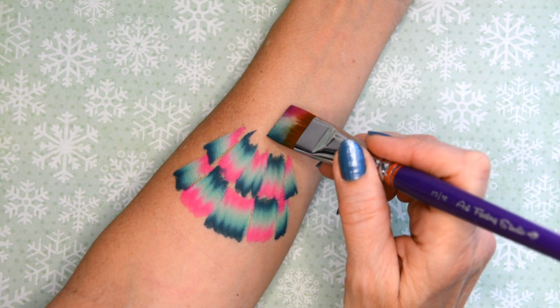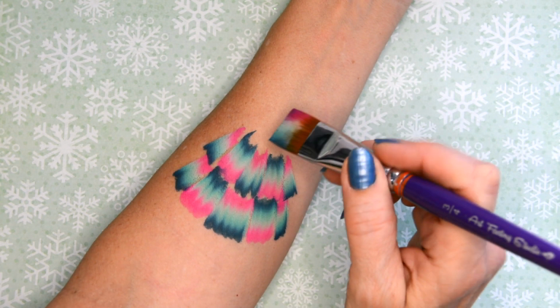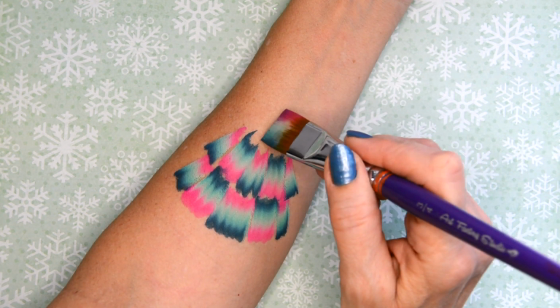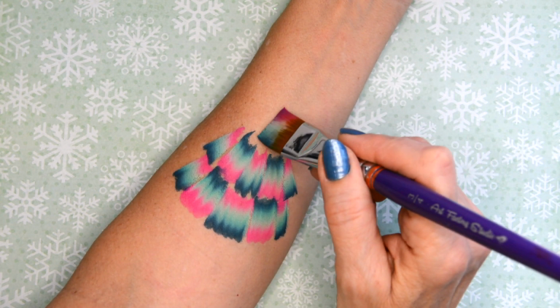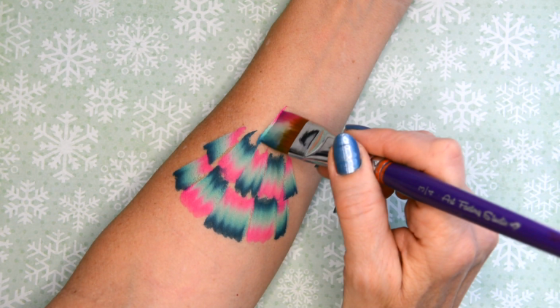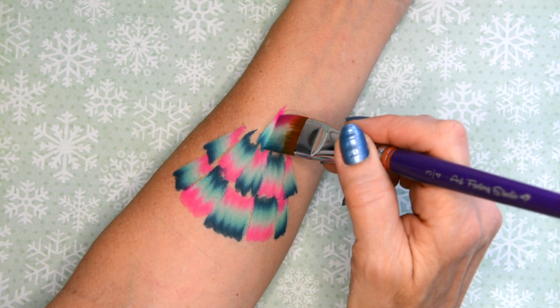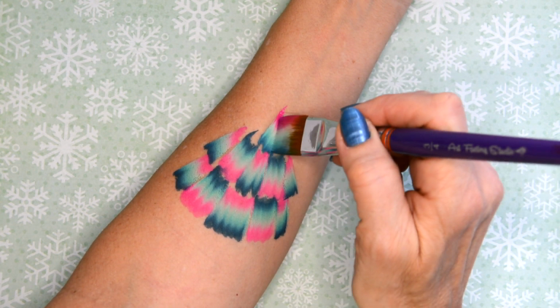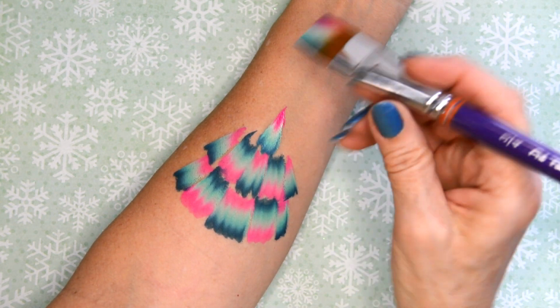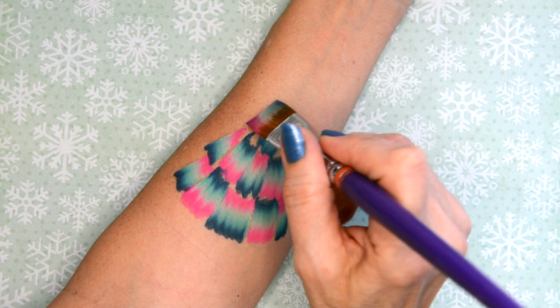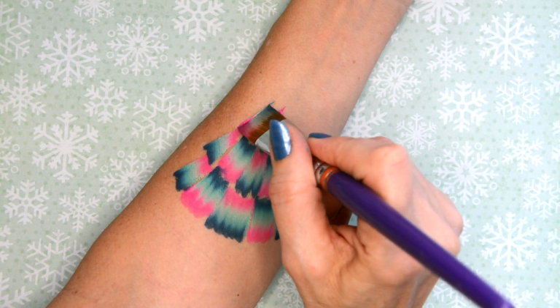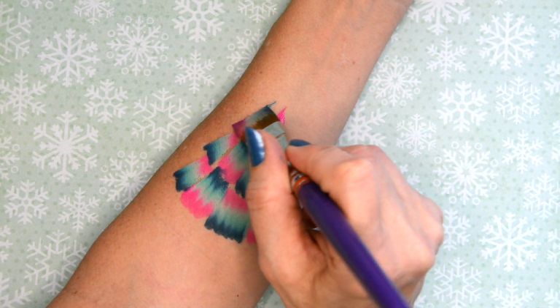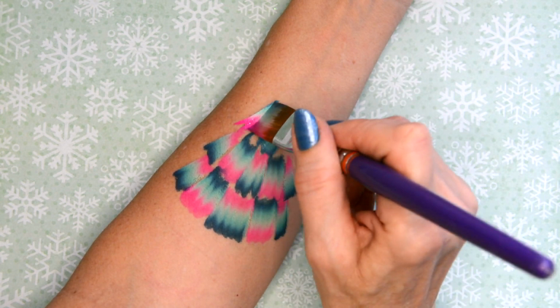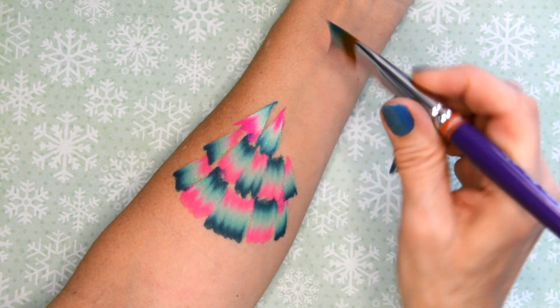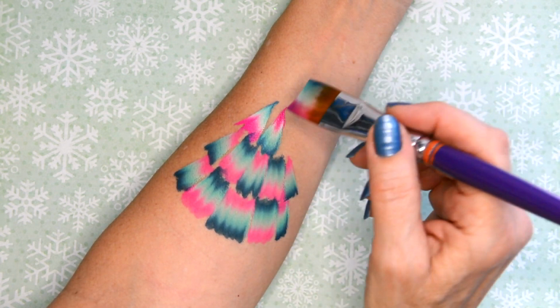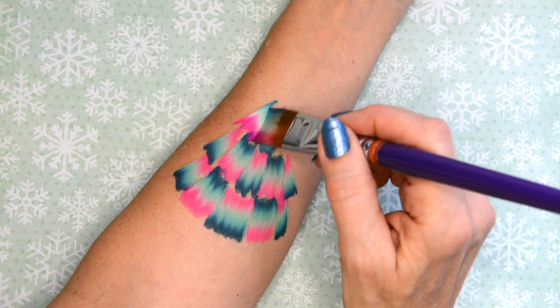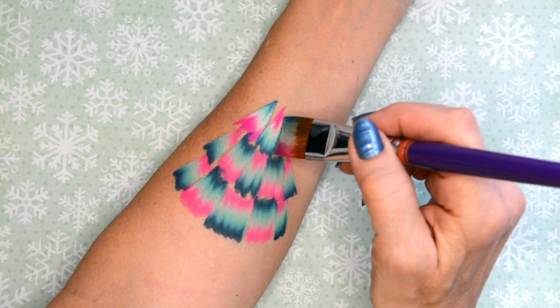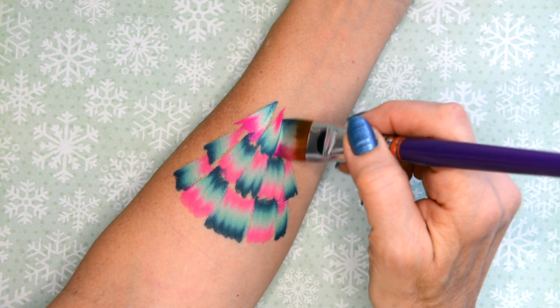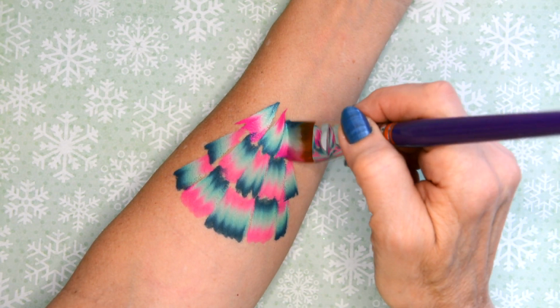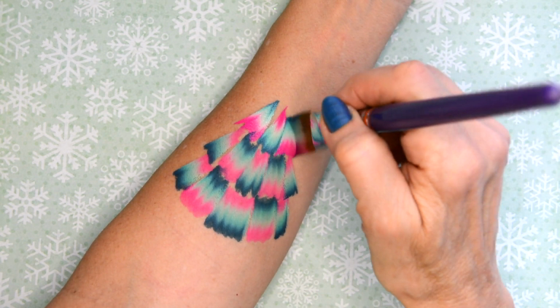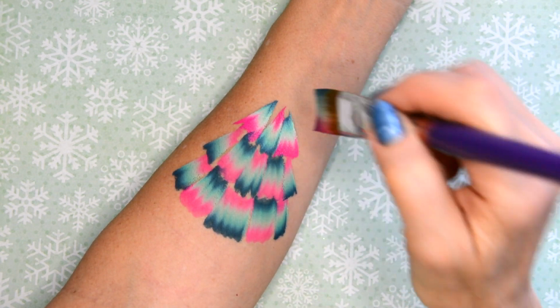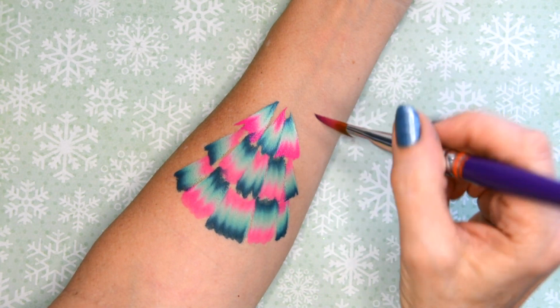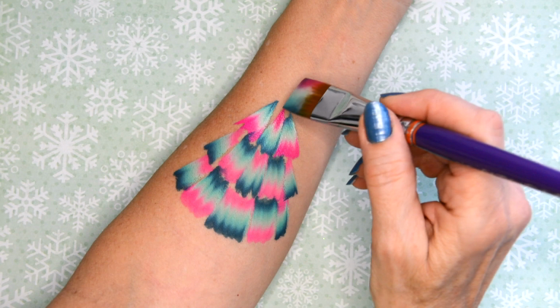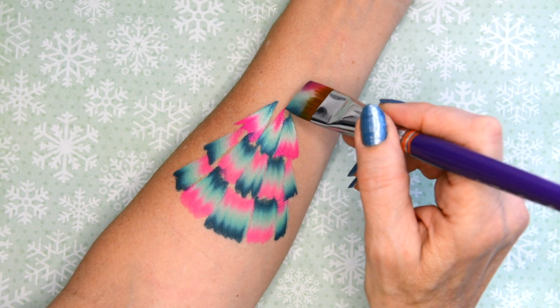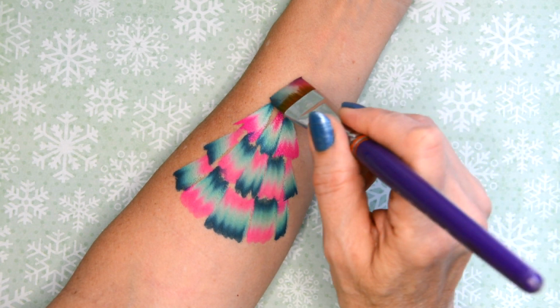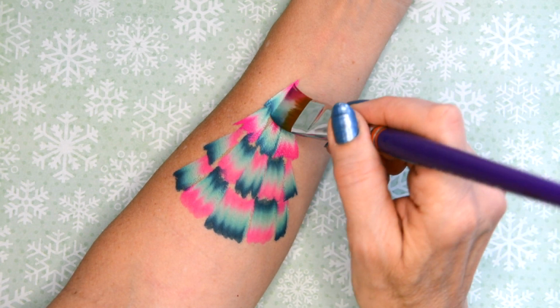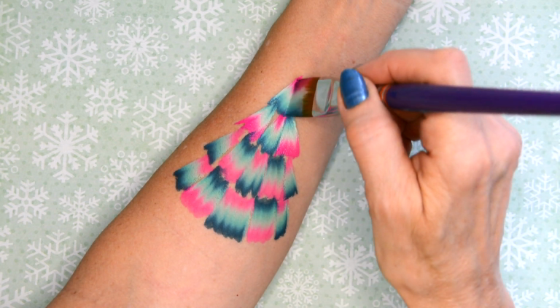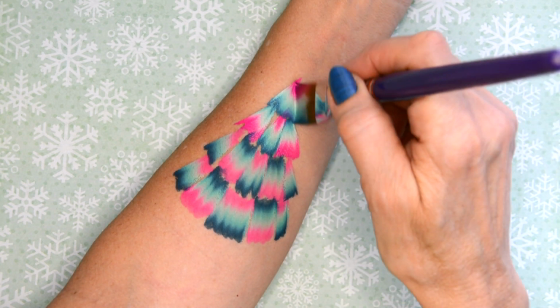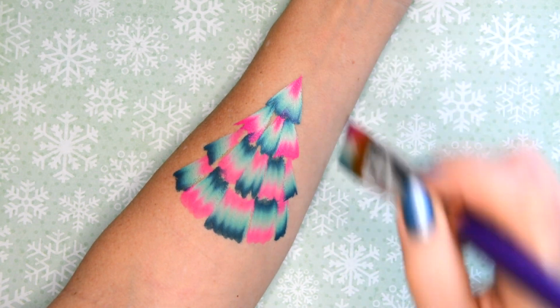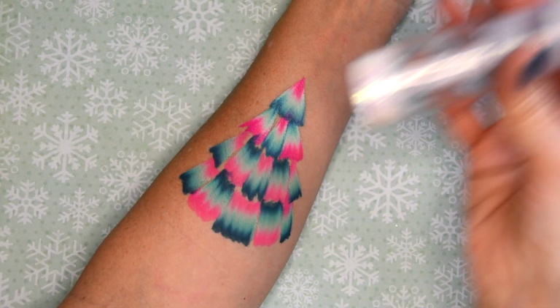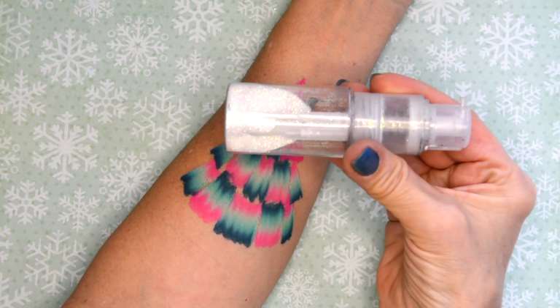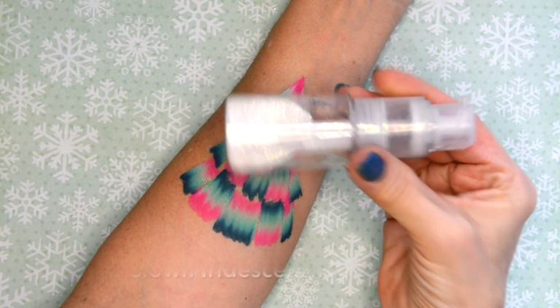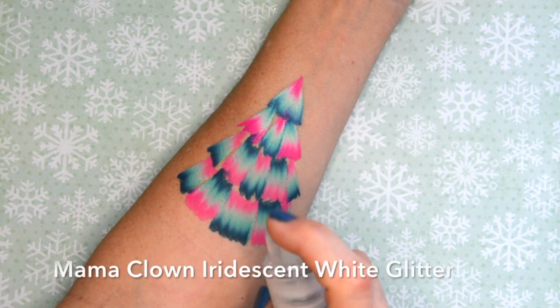Keep going up the tree, and now I'm starting from the middle because at this point it's a little easier to get it straight if you start from the middle and then do the sides, and then finishing off the top one with one stroke.